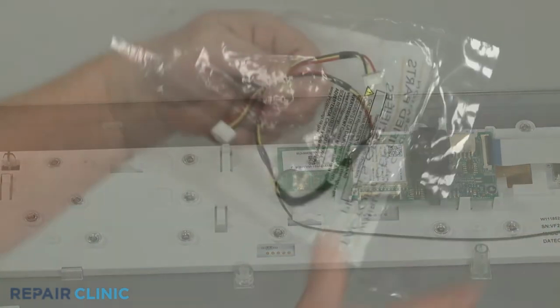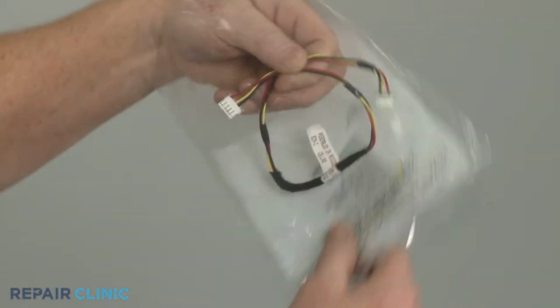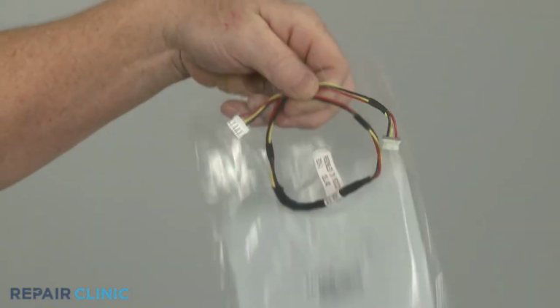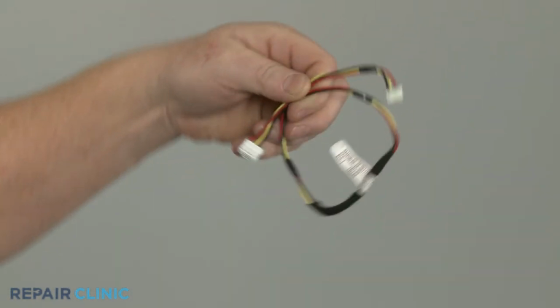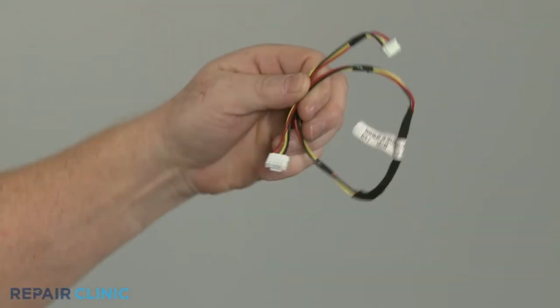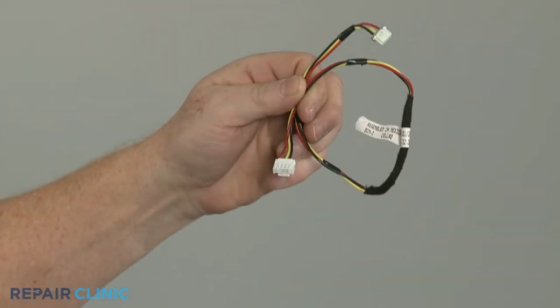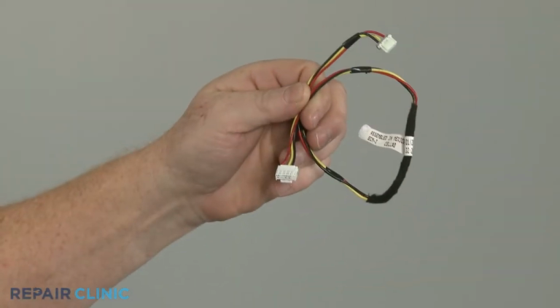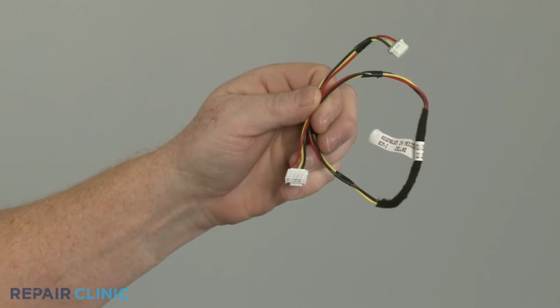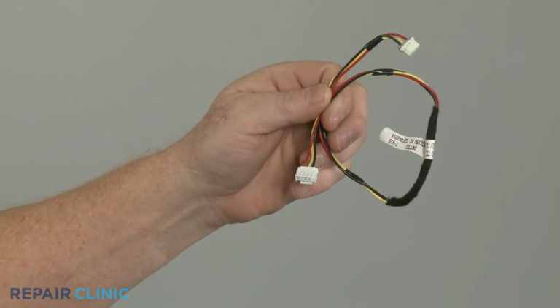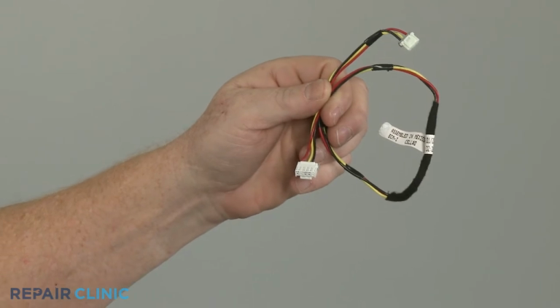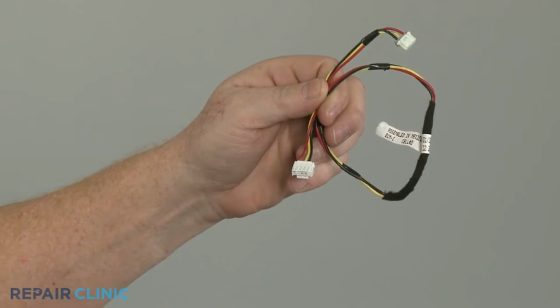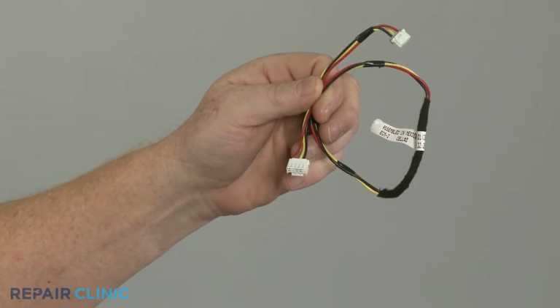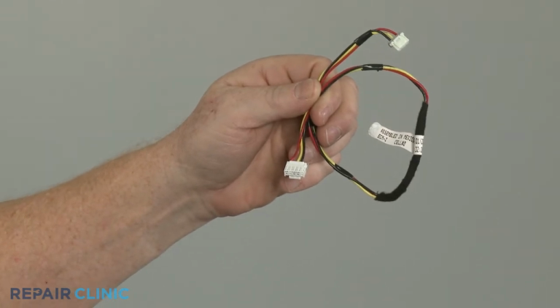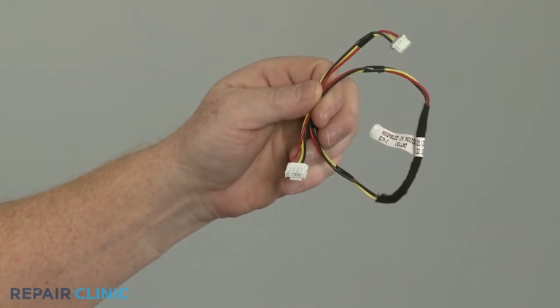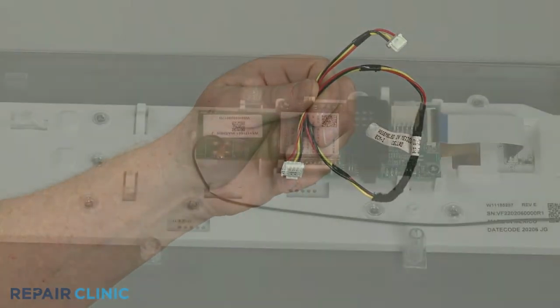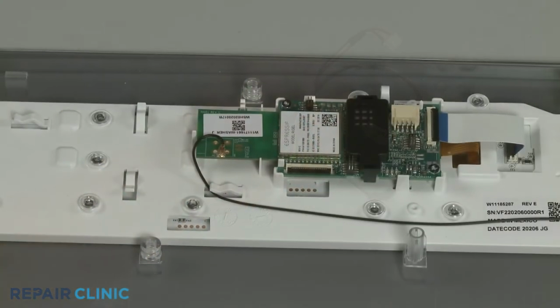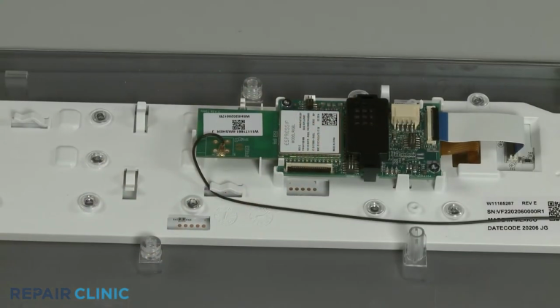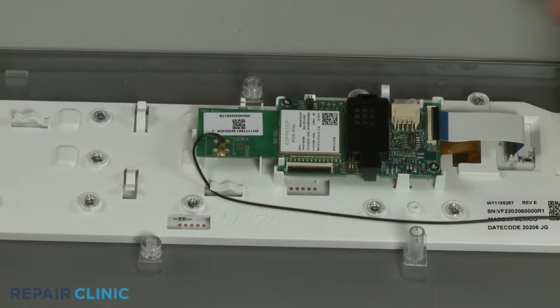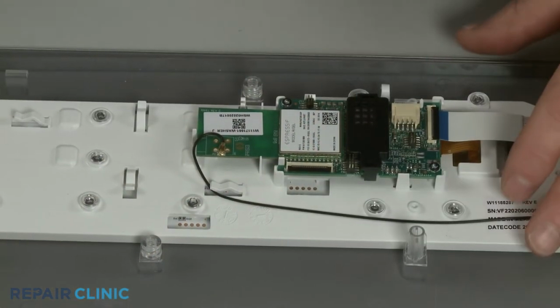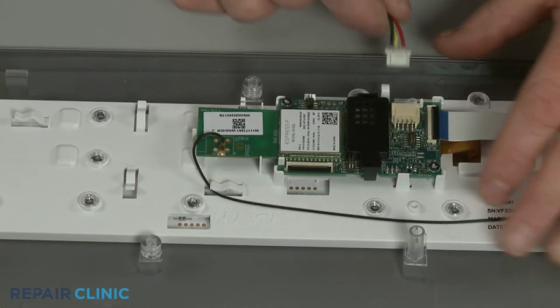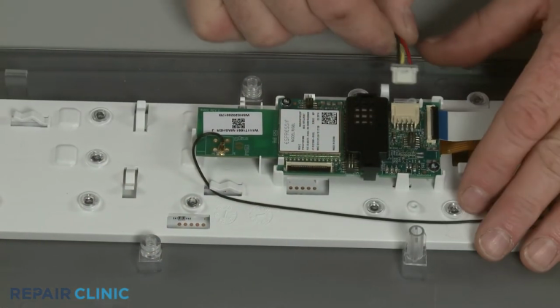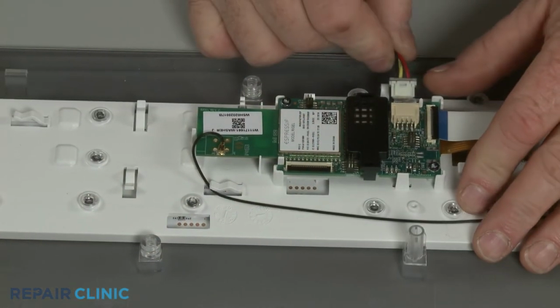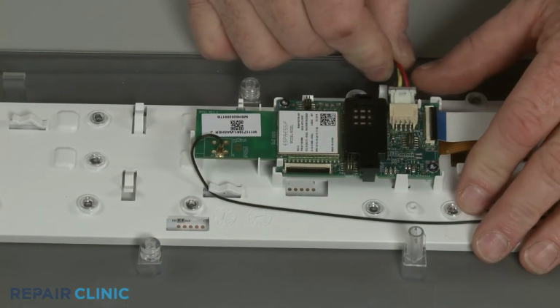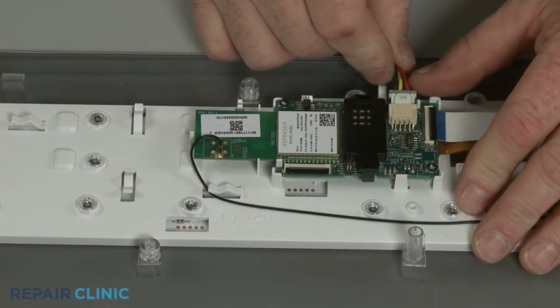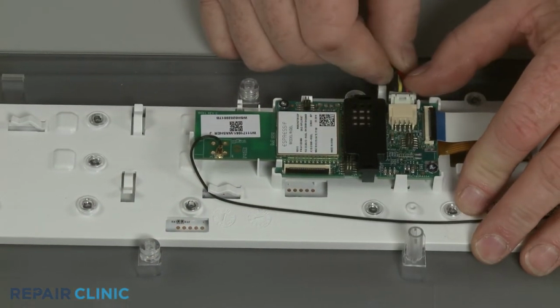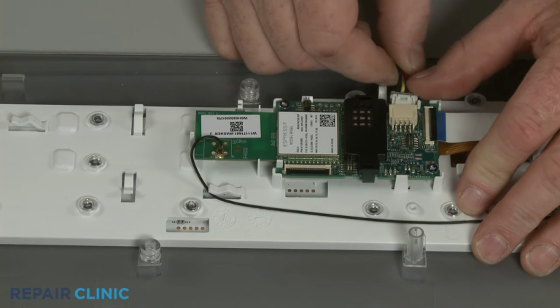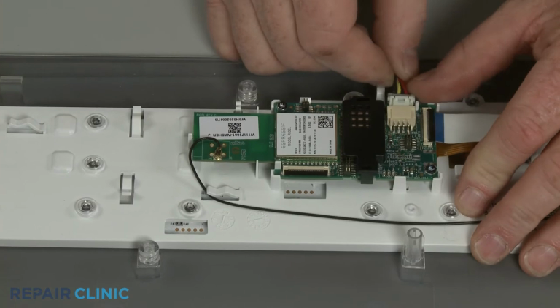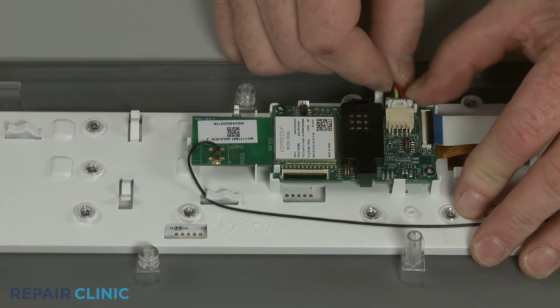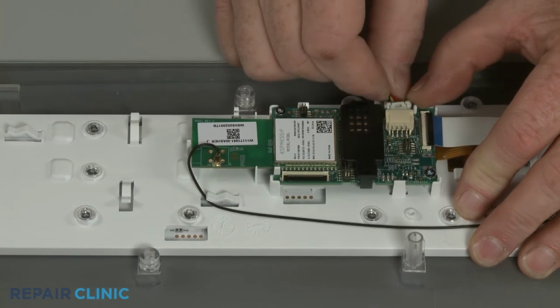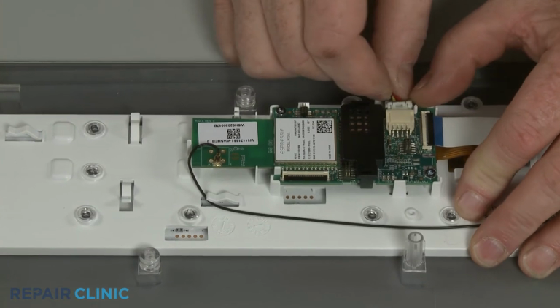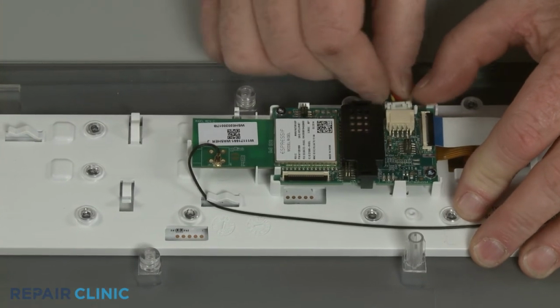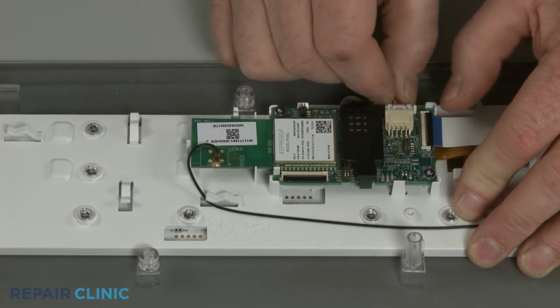To install the new user interface panel wire harness, connect the appropriate end to the board, then secure the wires under the retainers.